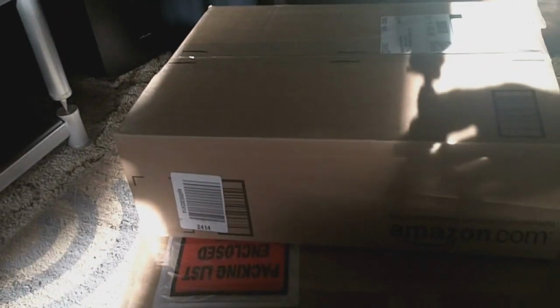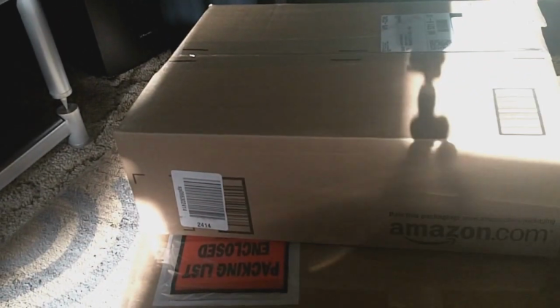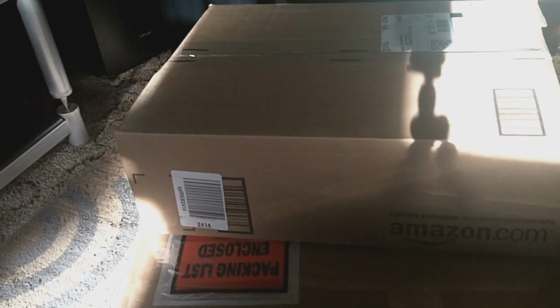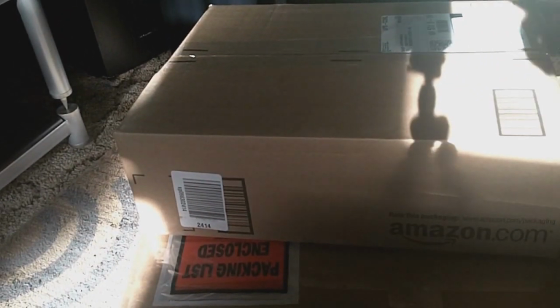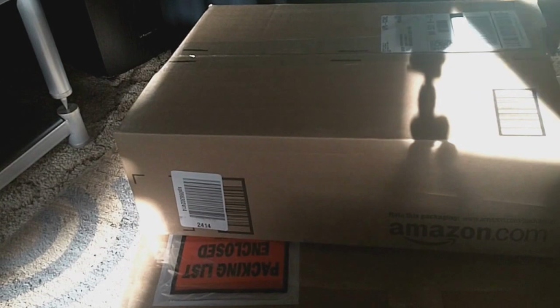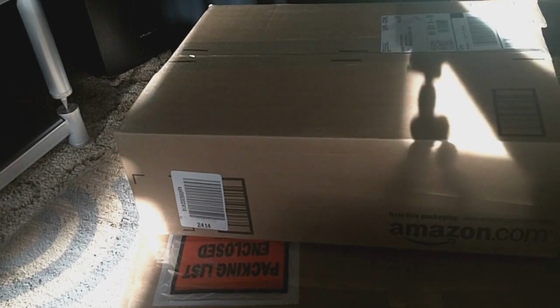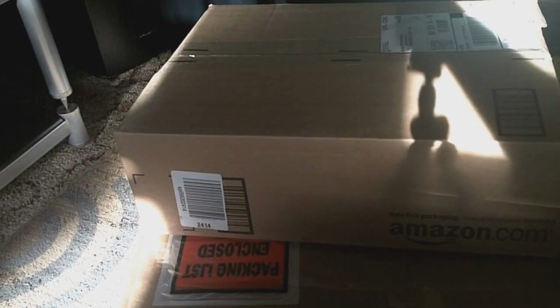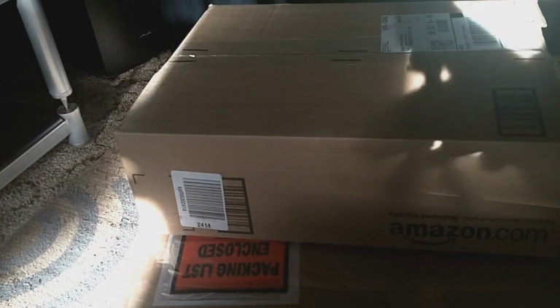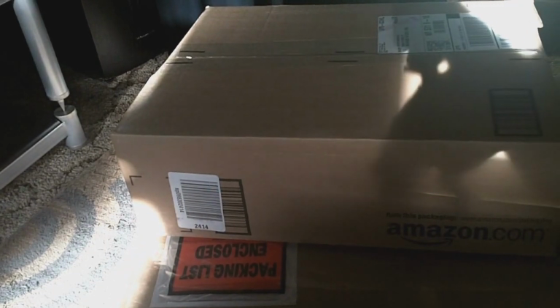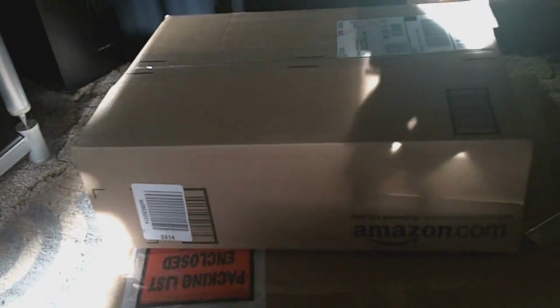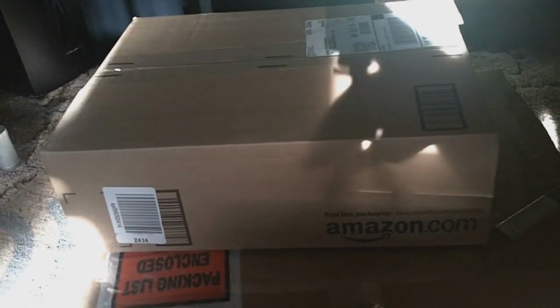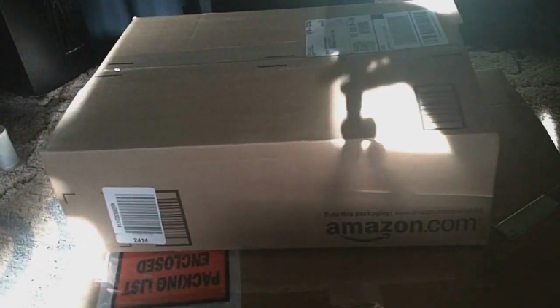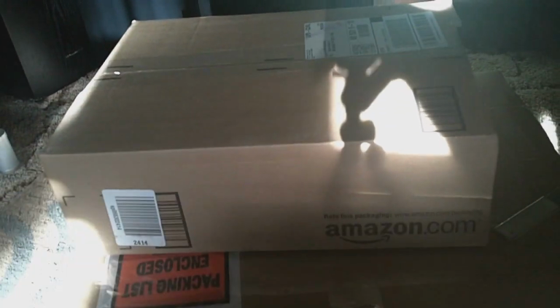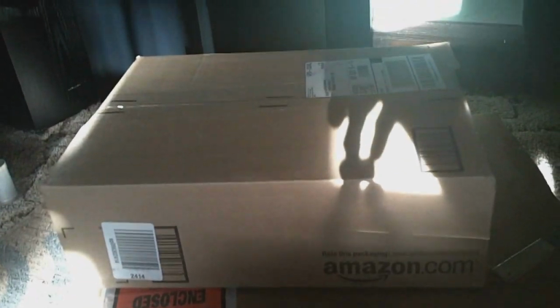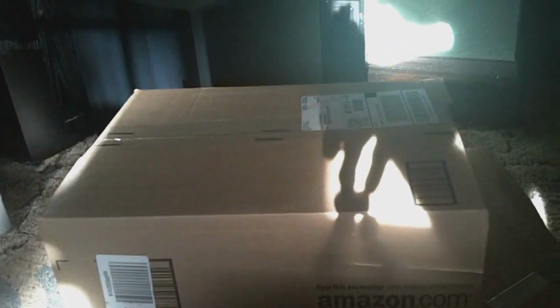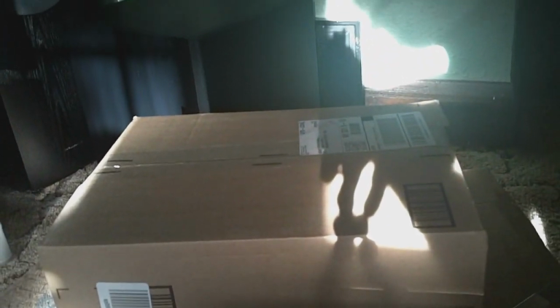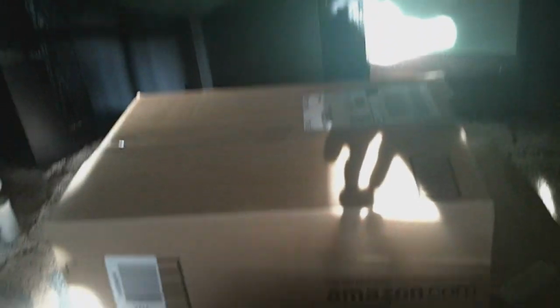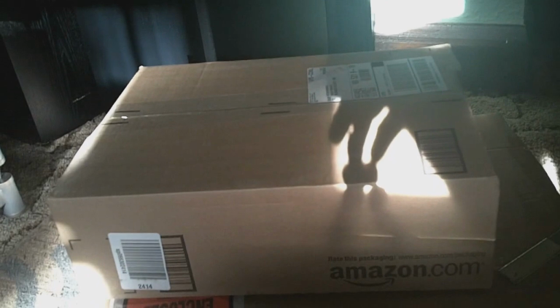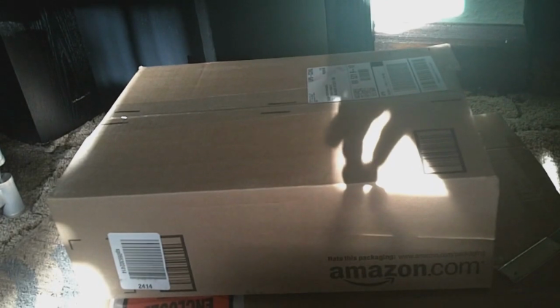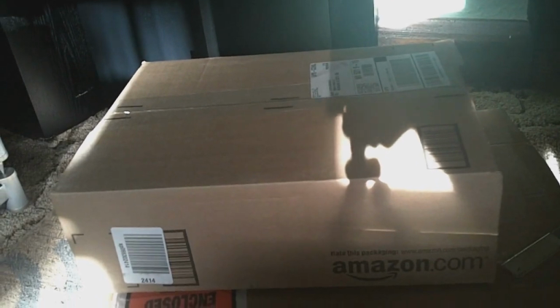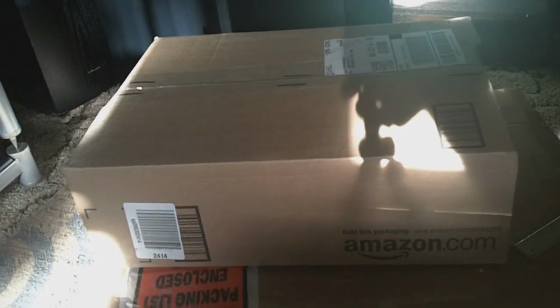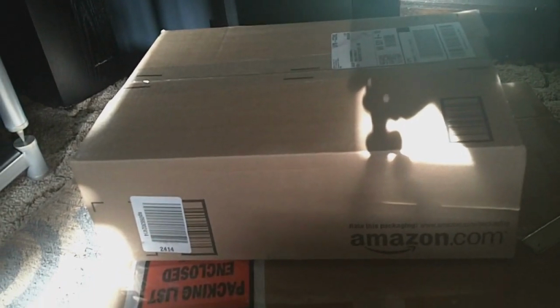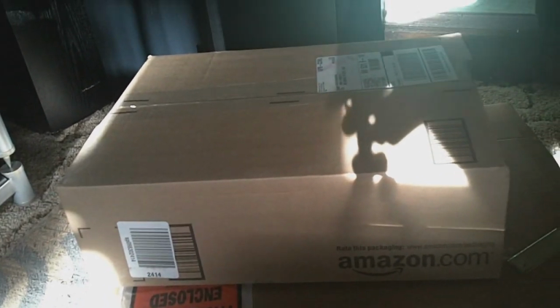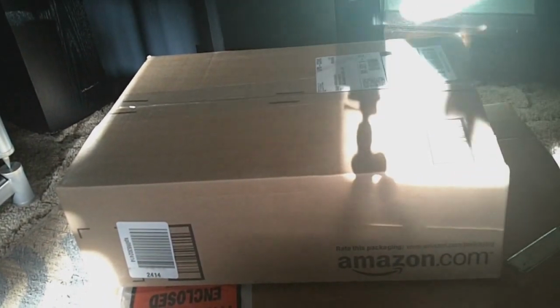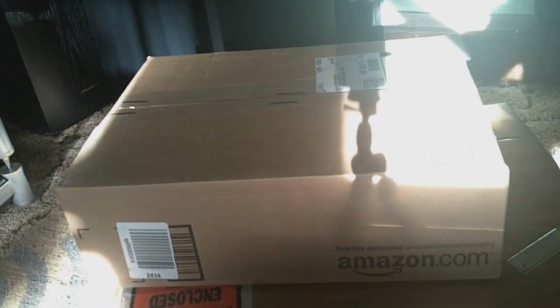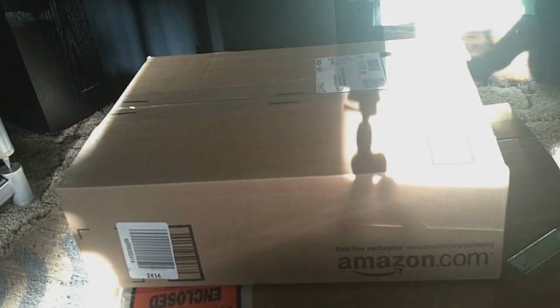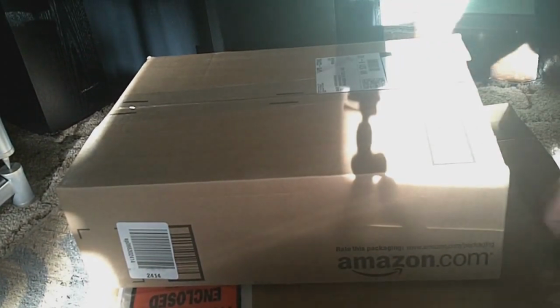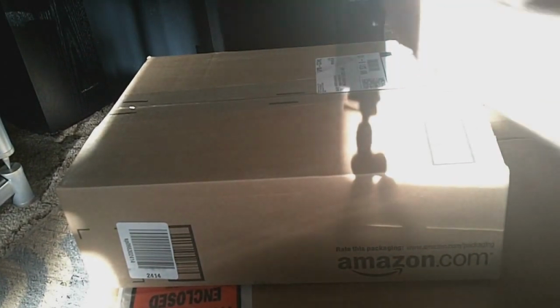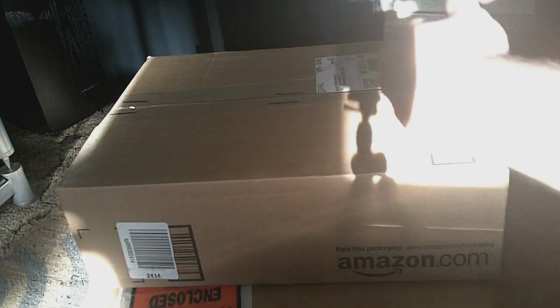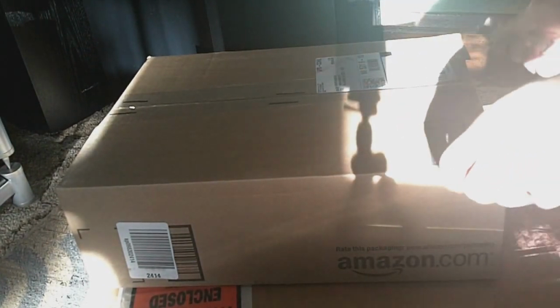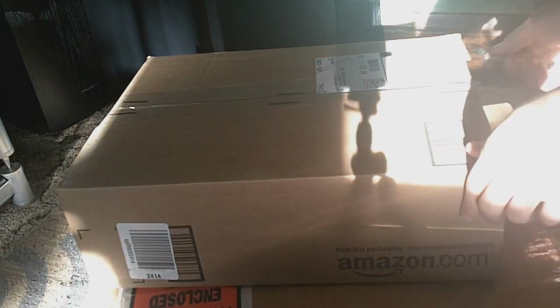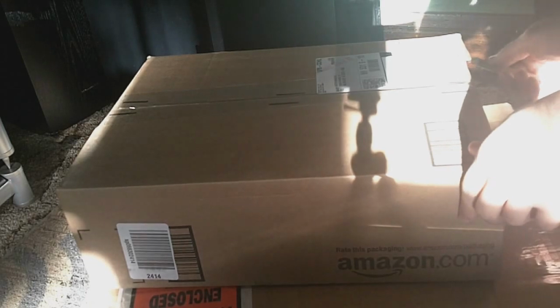Let me adjust this camera to make sure it's good. So first, I'm going to do the Amazon box. Let's see what goodies we have in here.